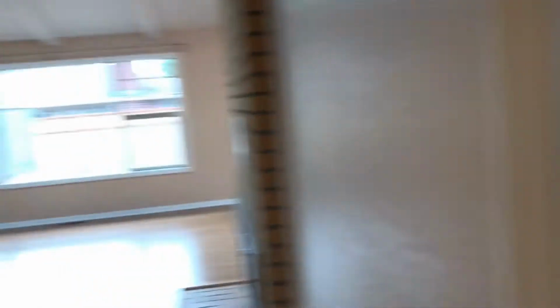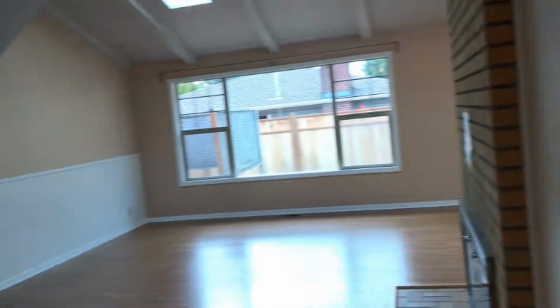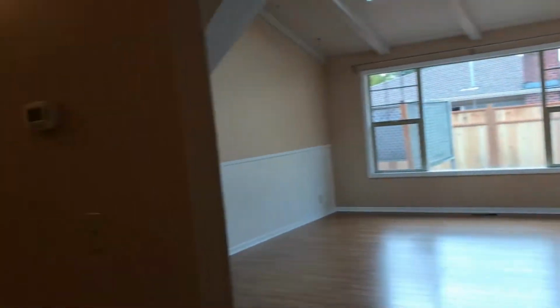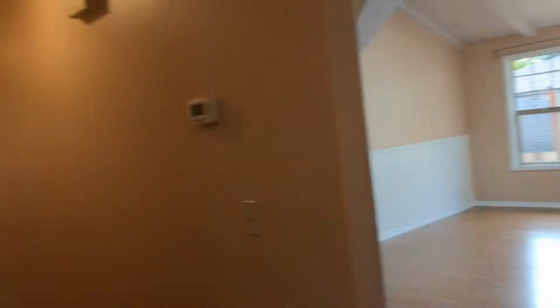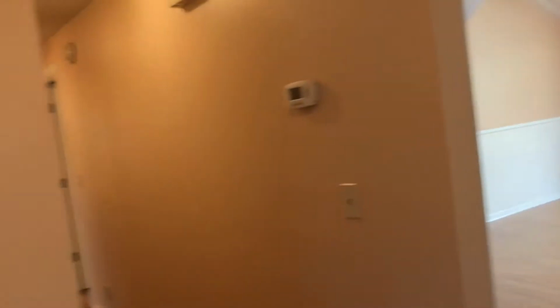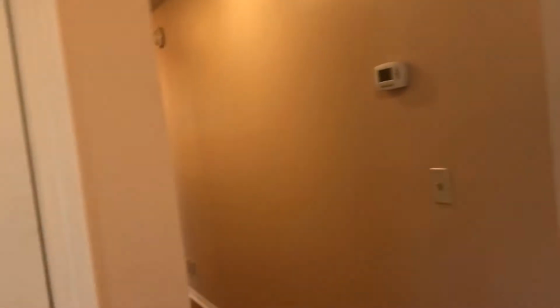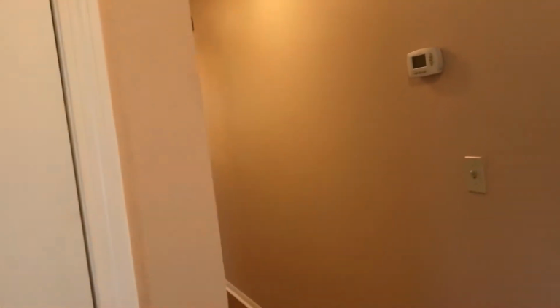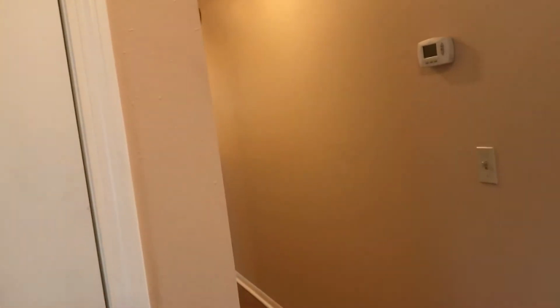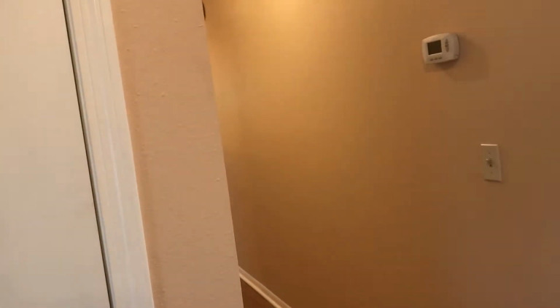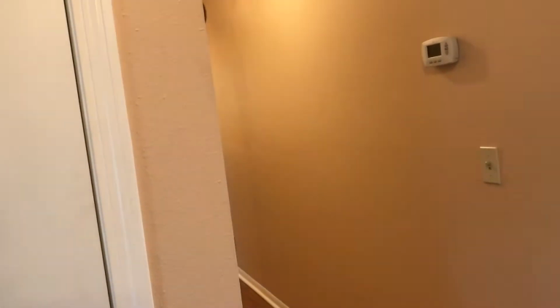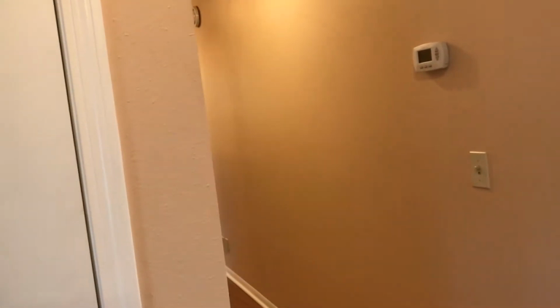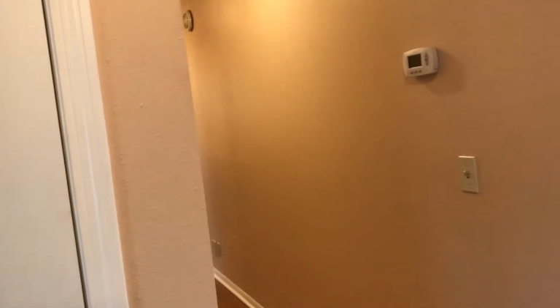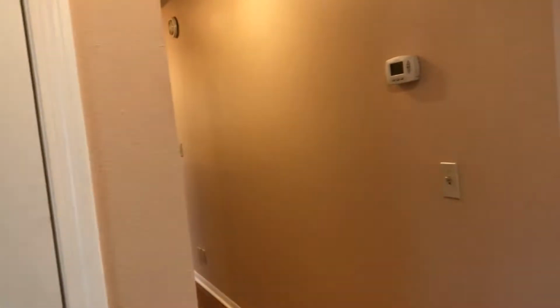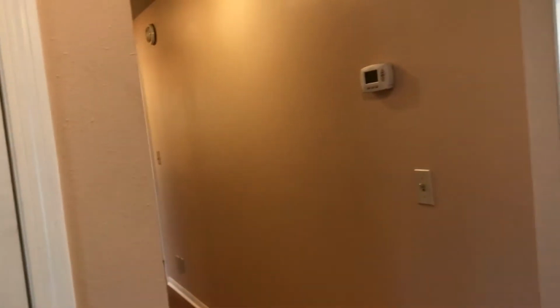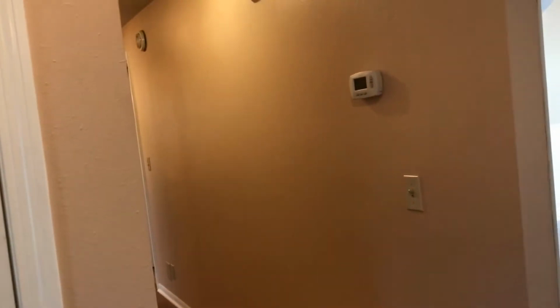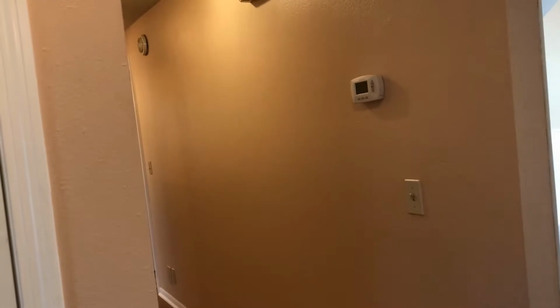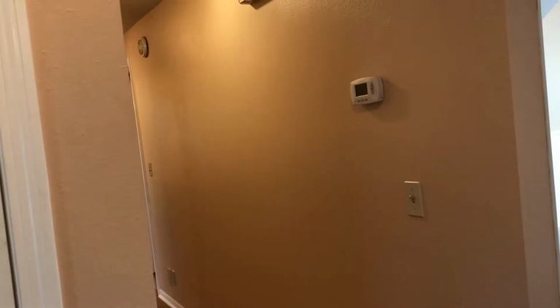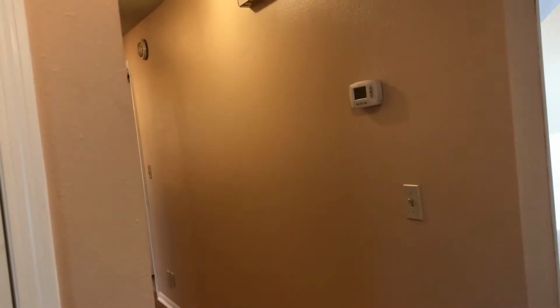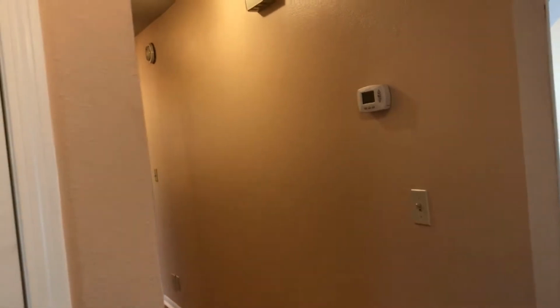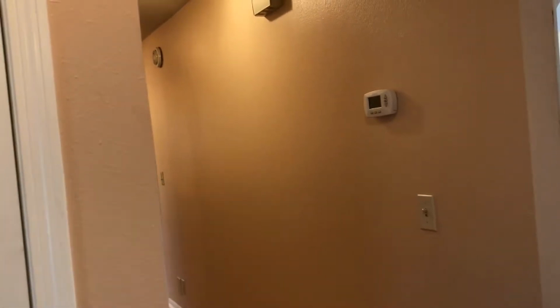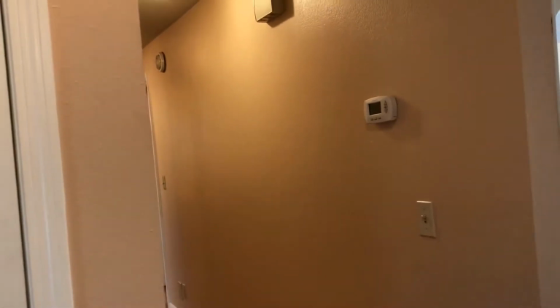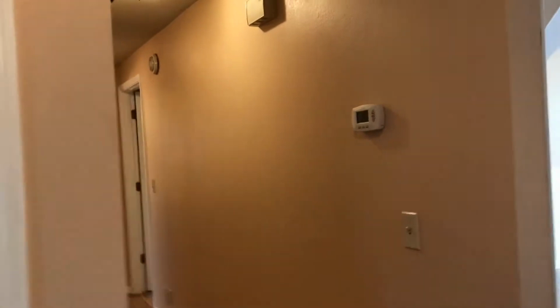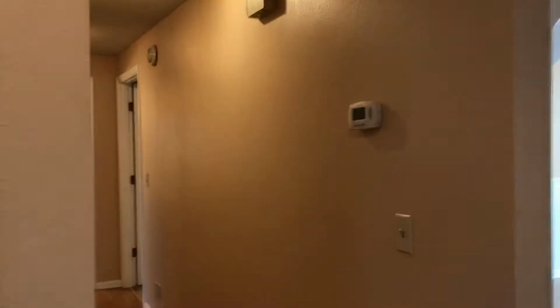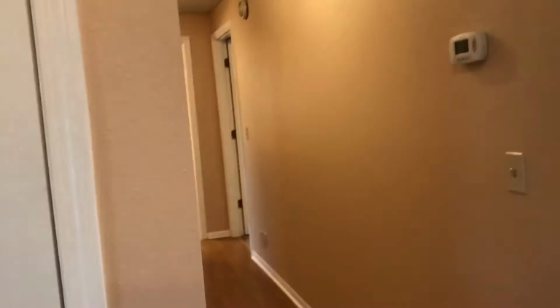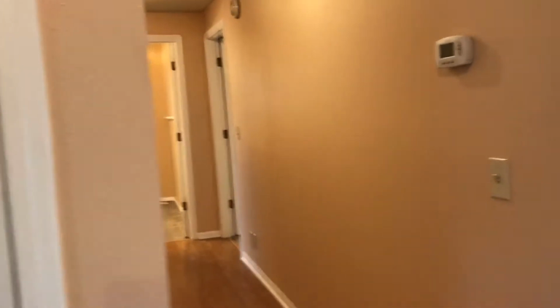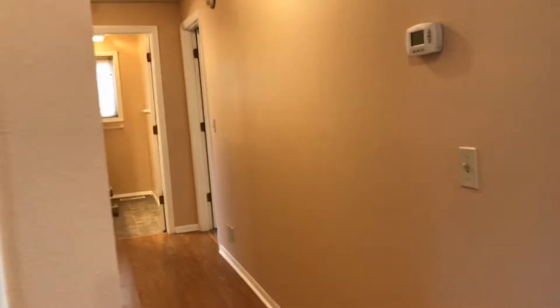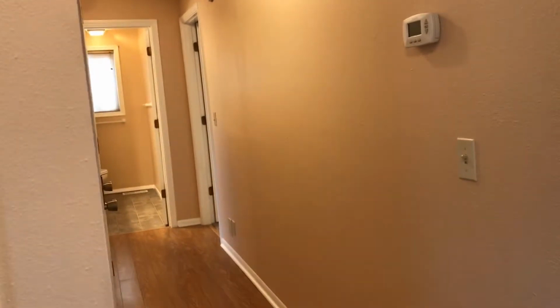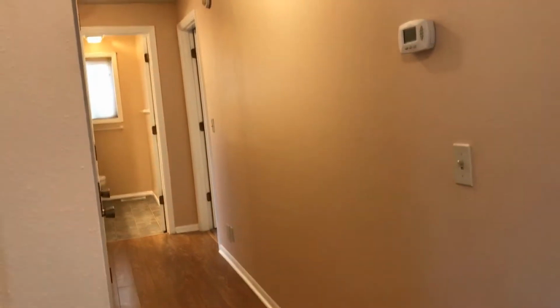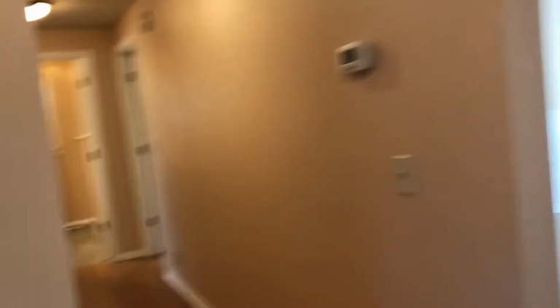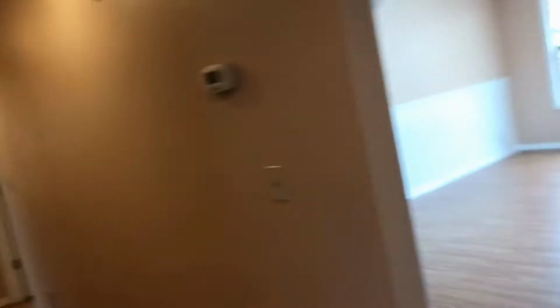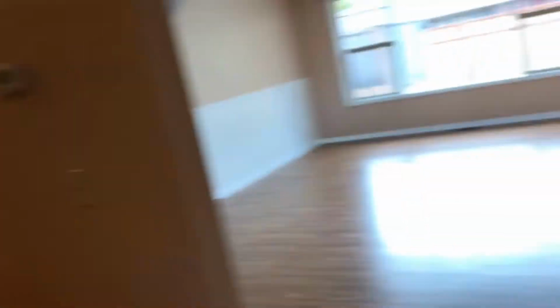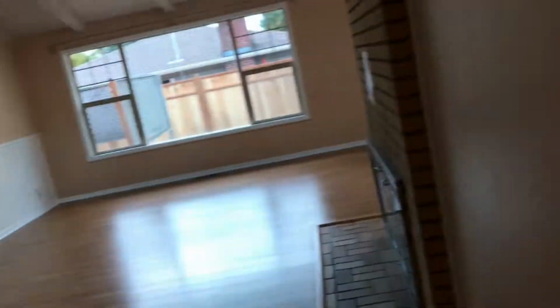To the left you will find three bedrooms. One is a master suite with a full bath, two other bedrooms, and the hallway bathroom. We'll go into the kitchen first.